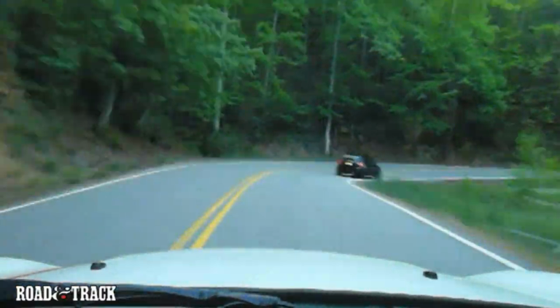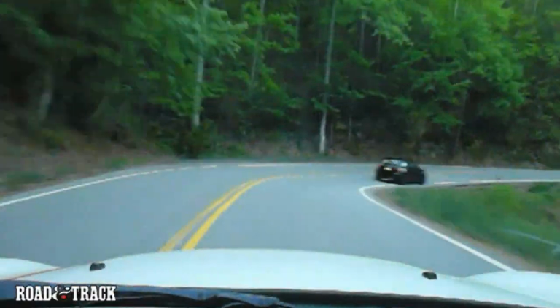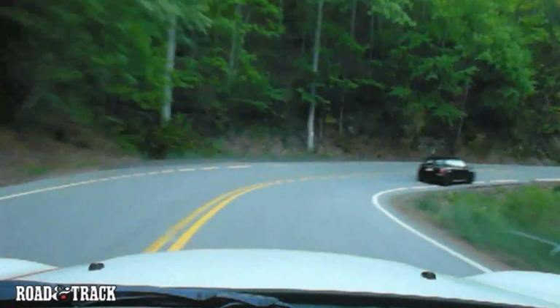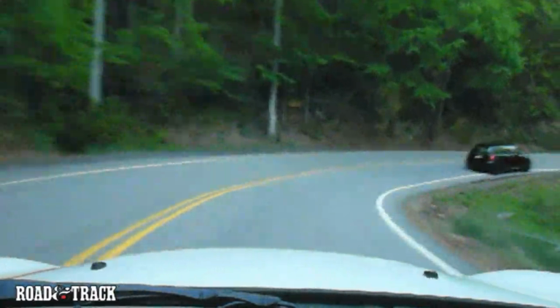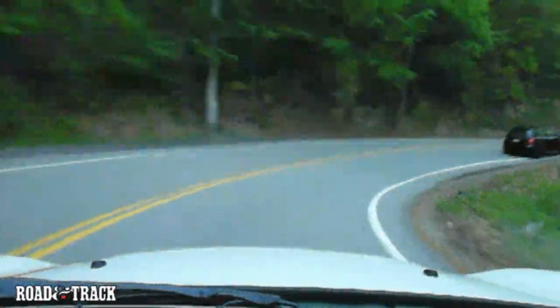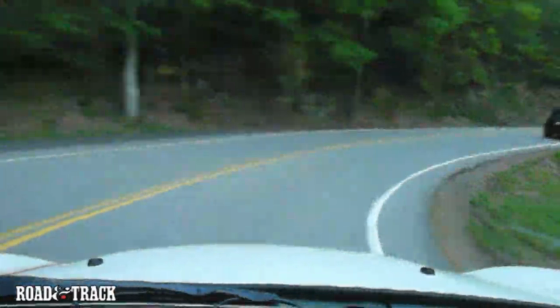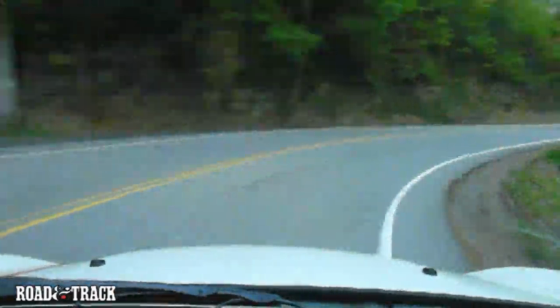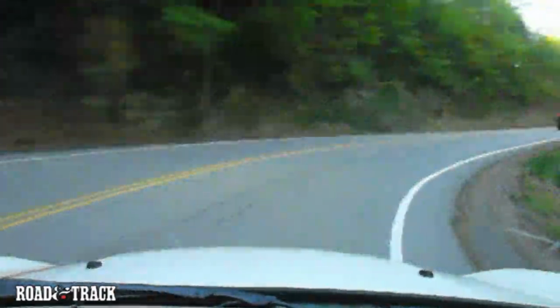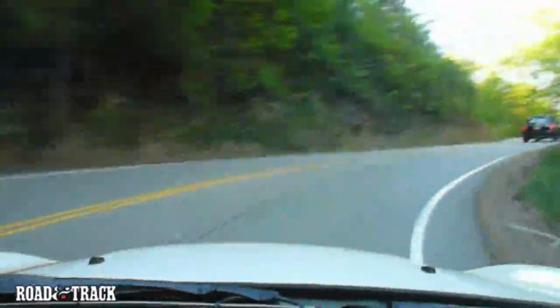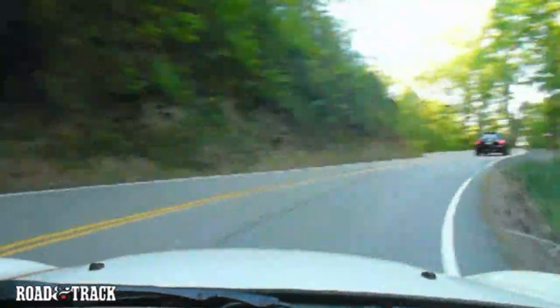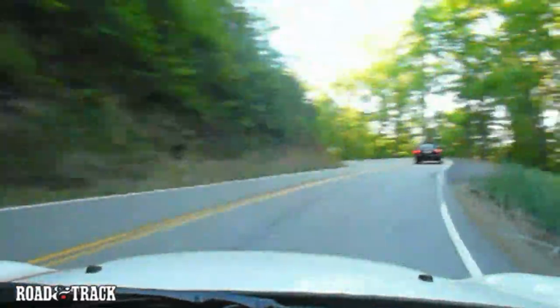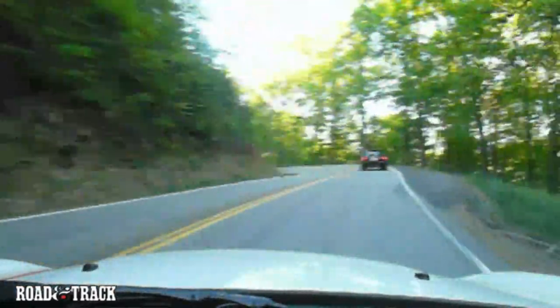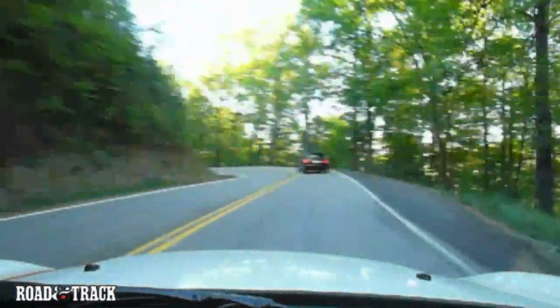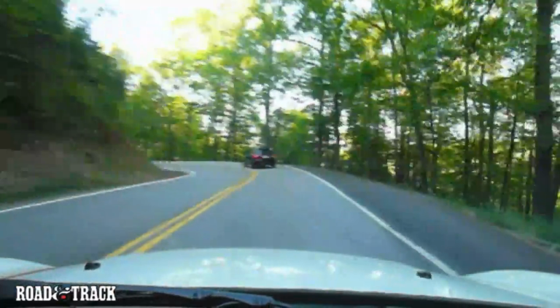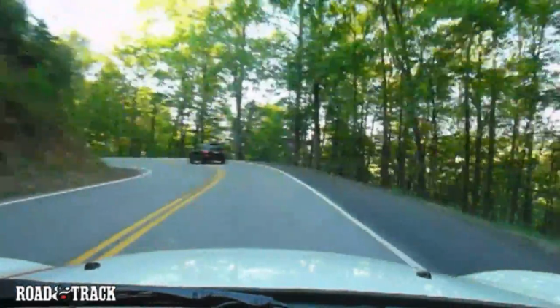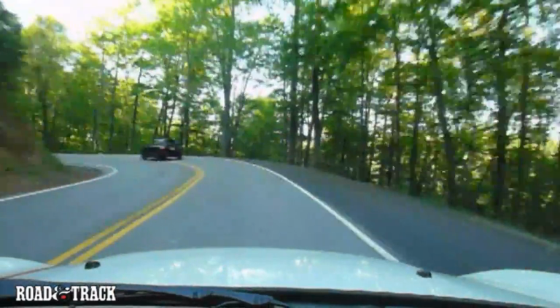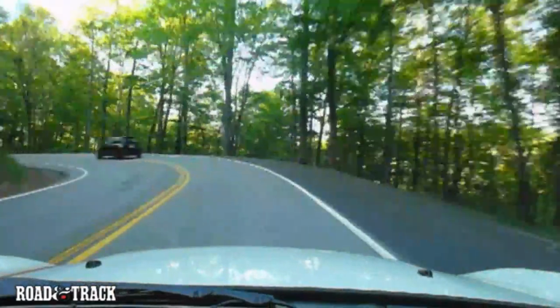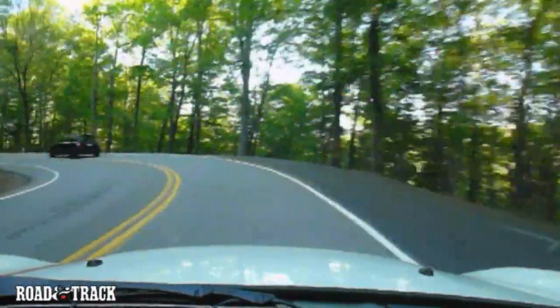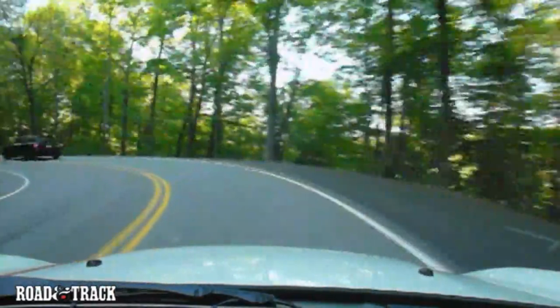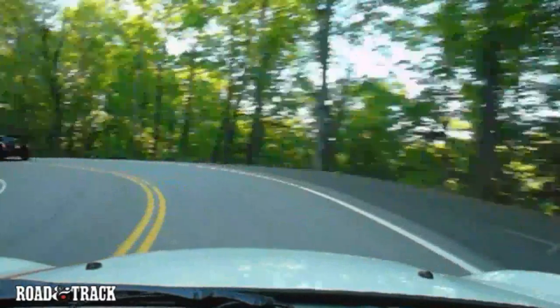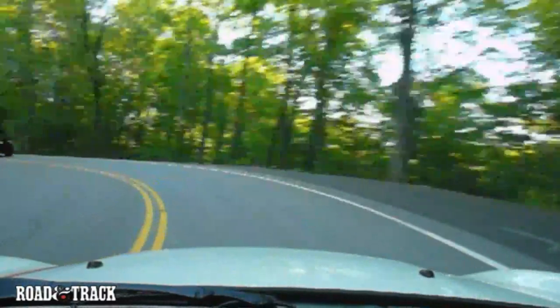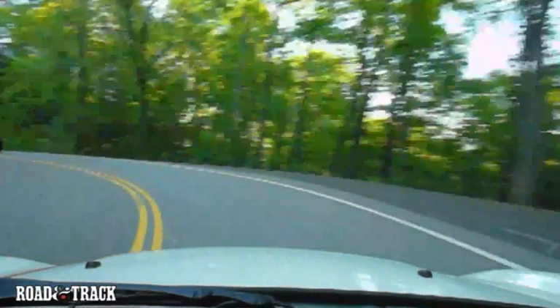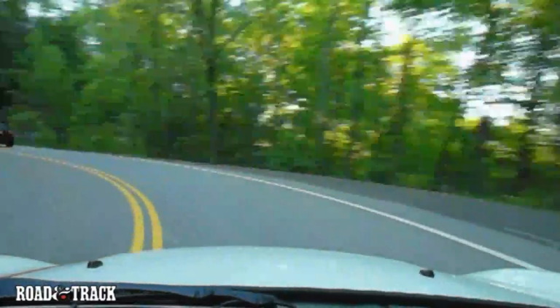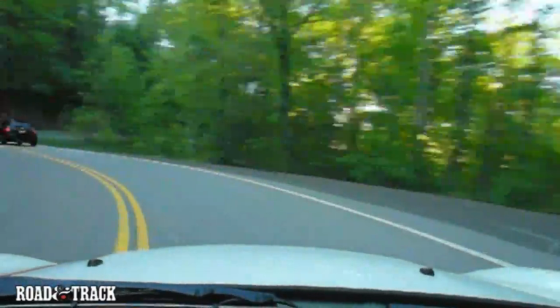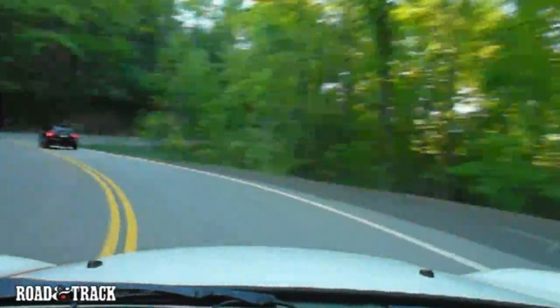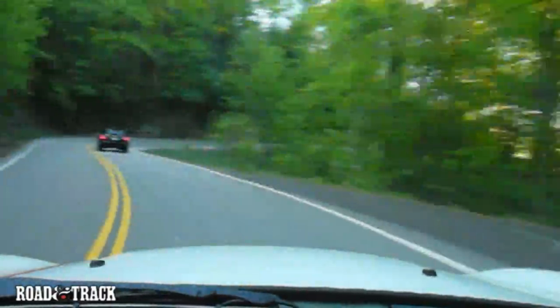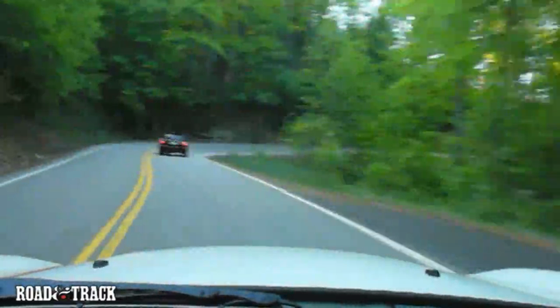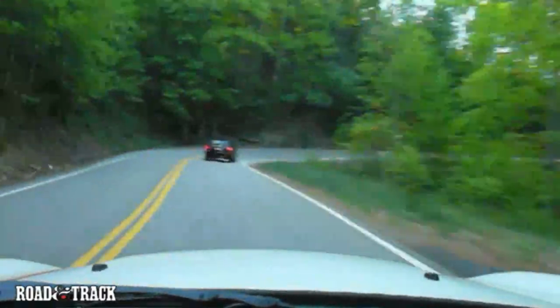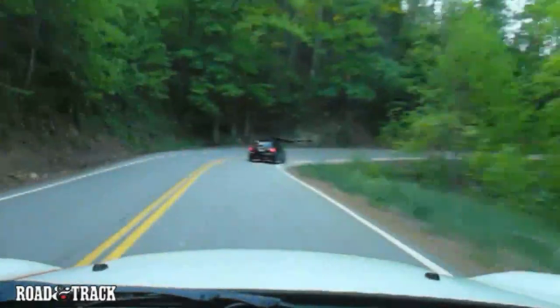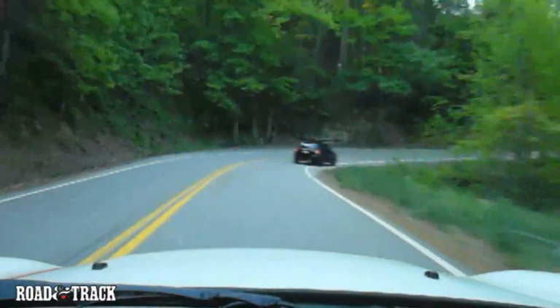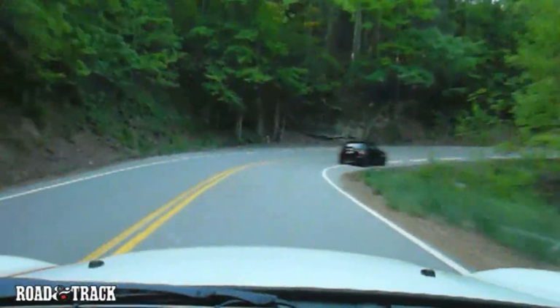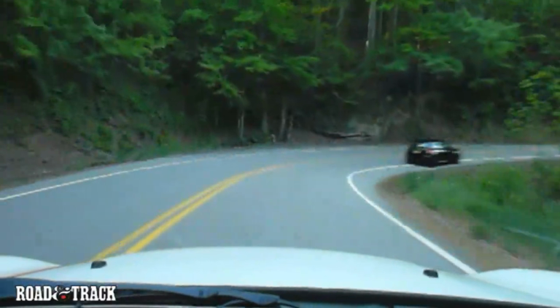For over five hours we drove the Dragon, learning the corners, hugging tighter each time, increasing our speed out the other side. Glorious driving at its best is the only way to describe it.